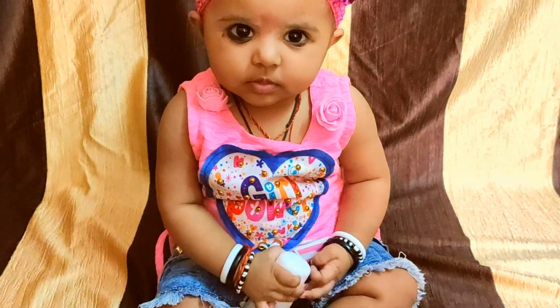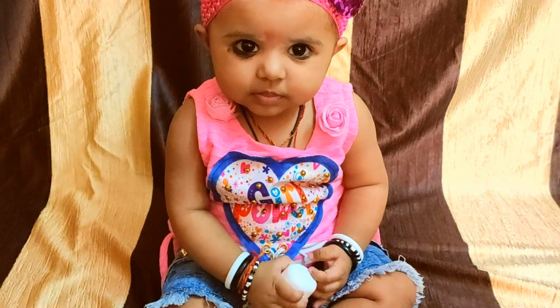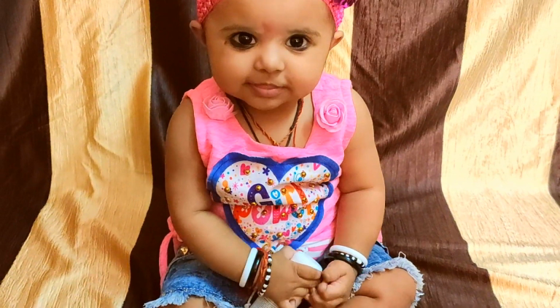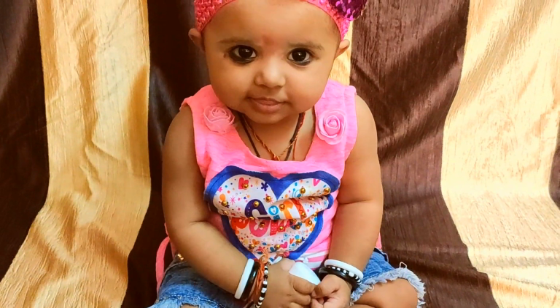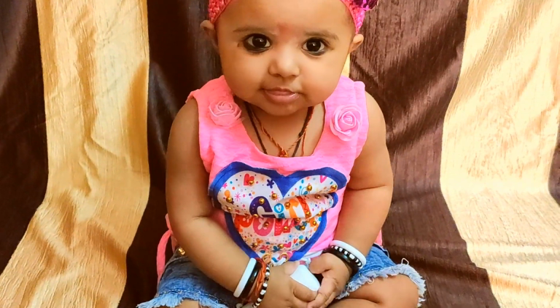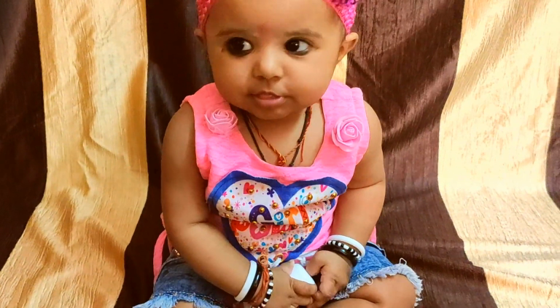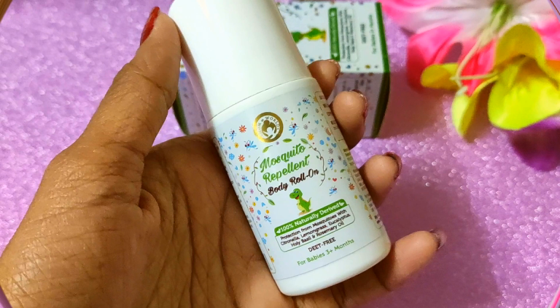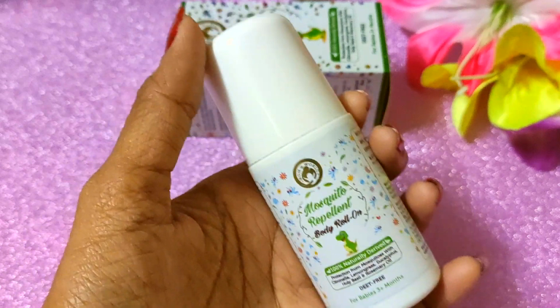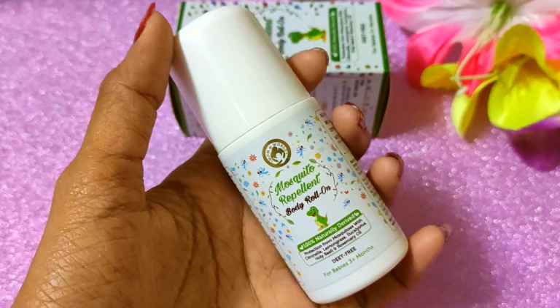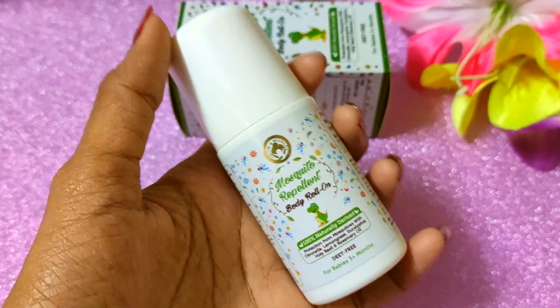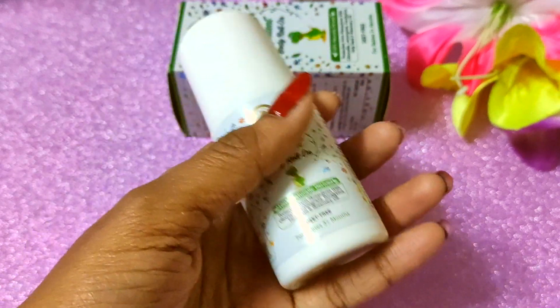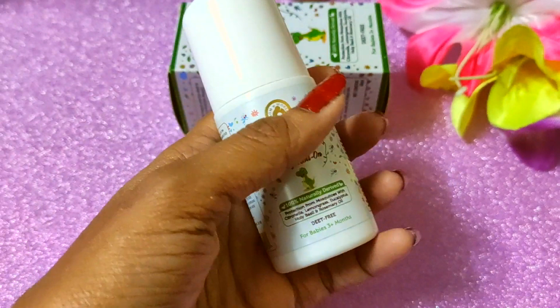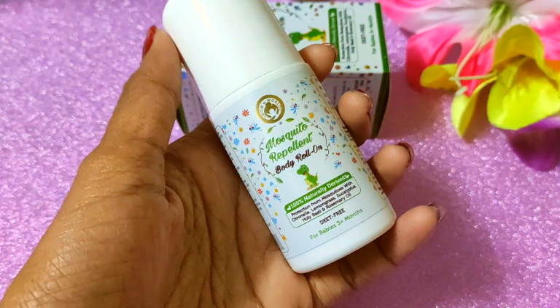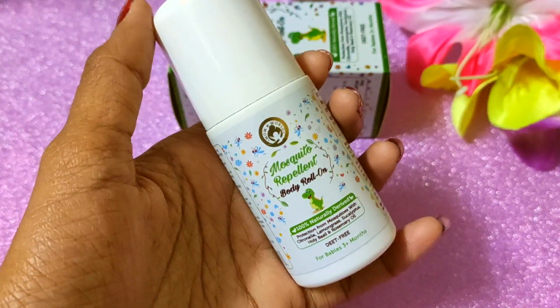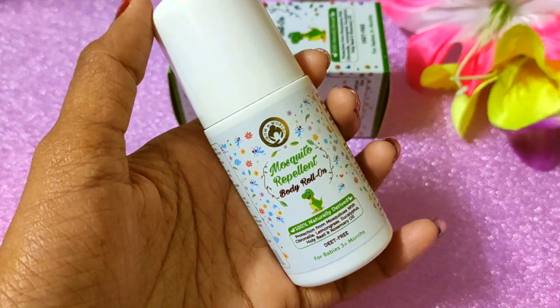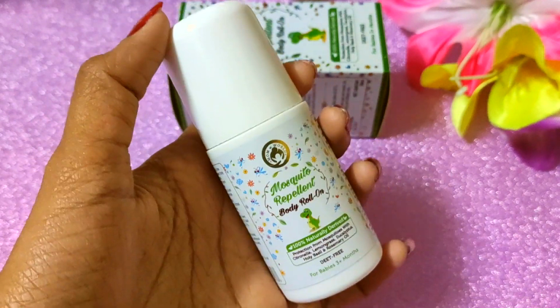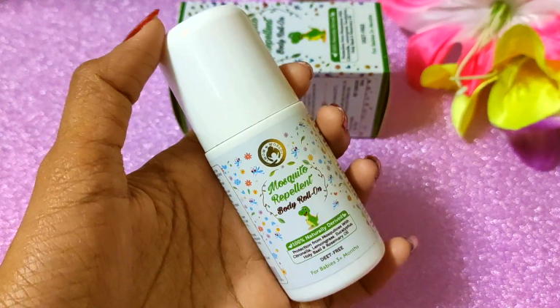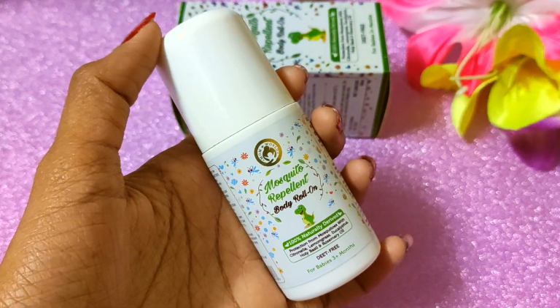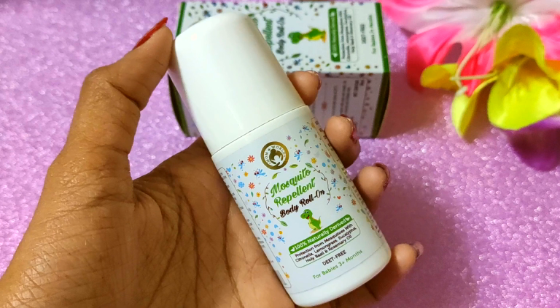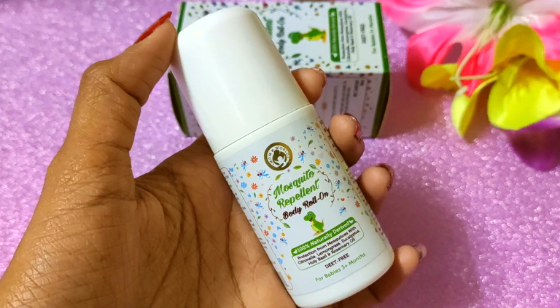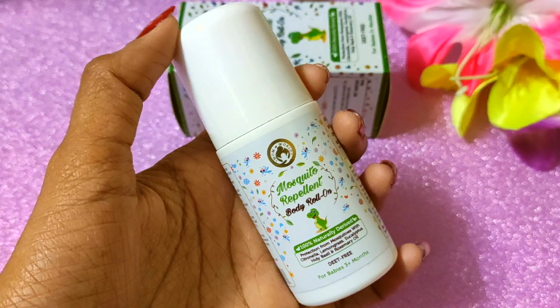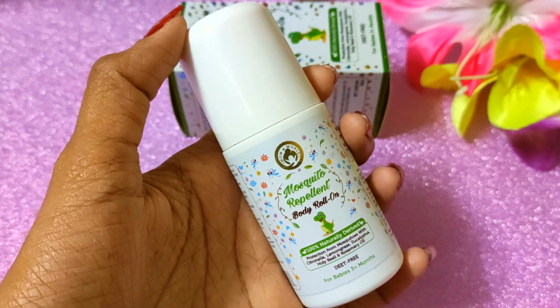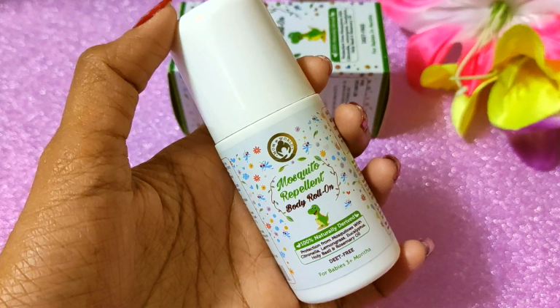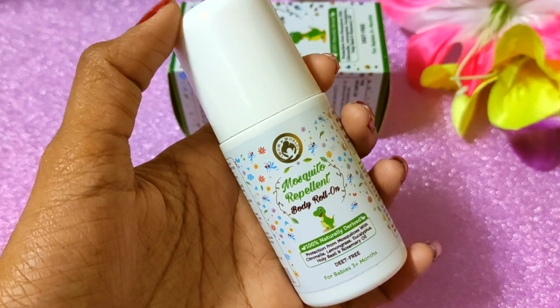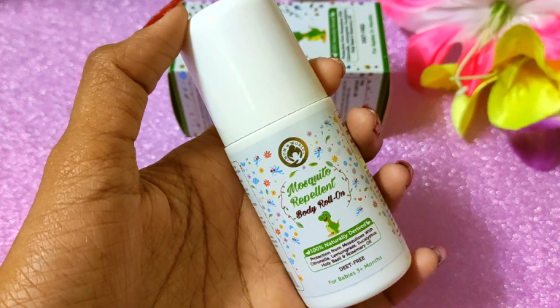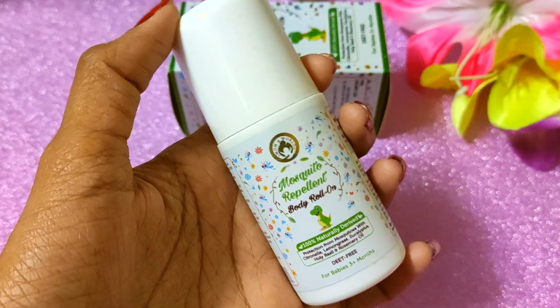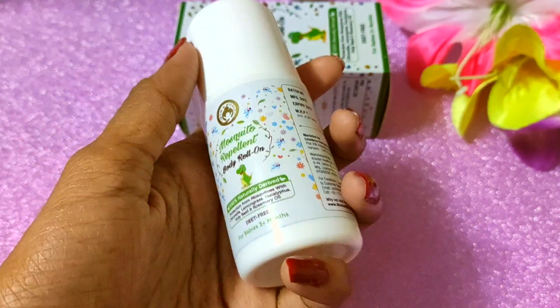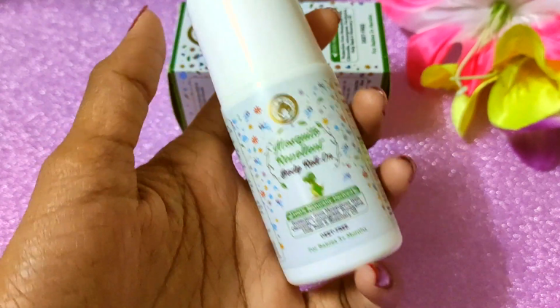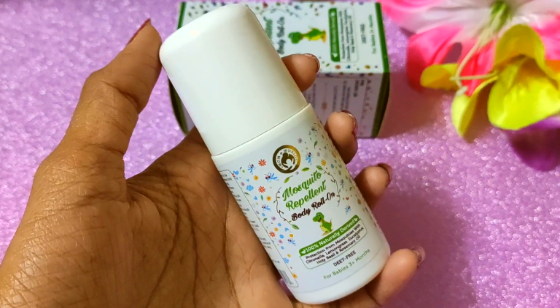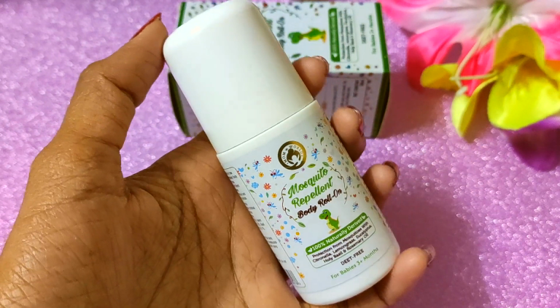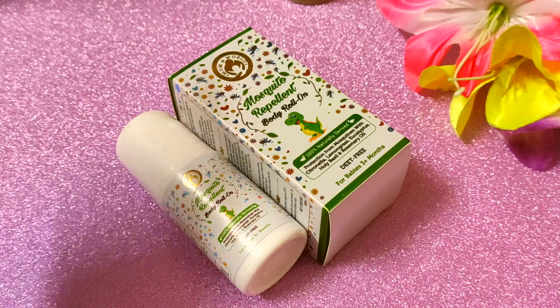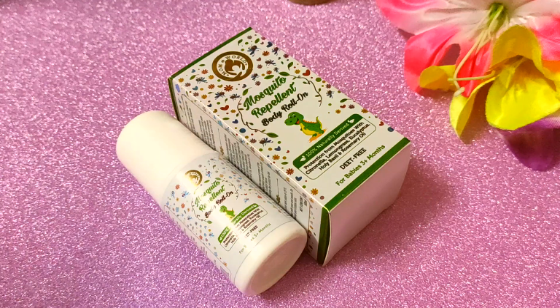I will tell you how to use it. After cleaning your baby, apply it on the open parts of the body. Do not apply it near the eyes area or the mouth area — avoid those areas.